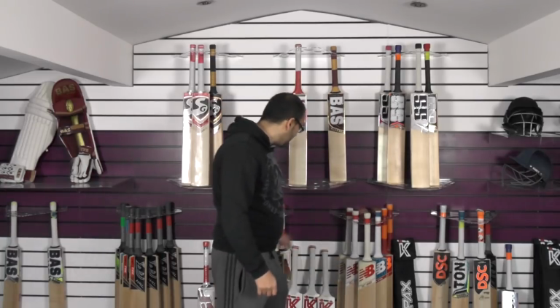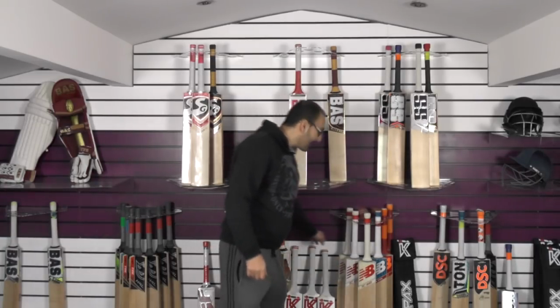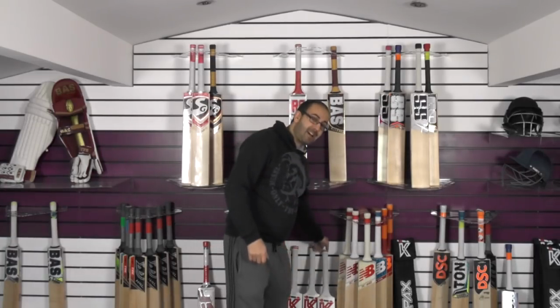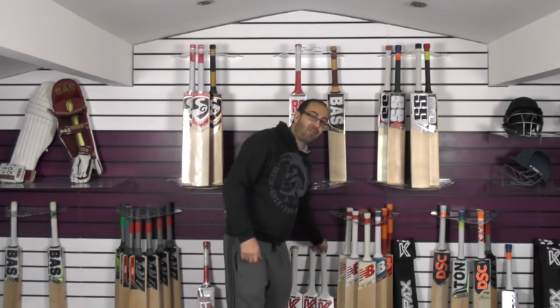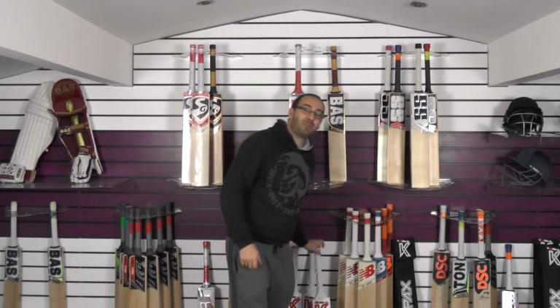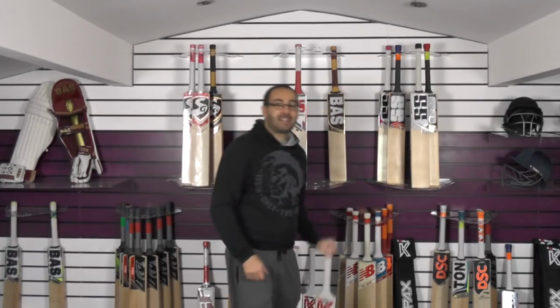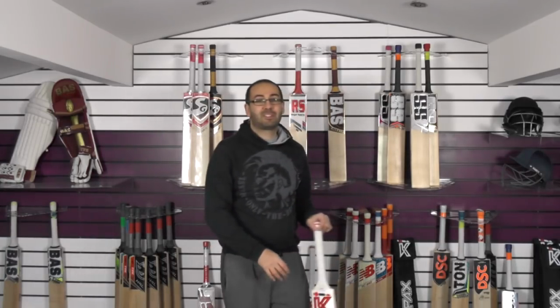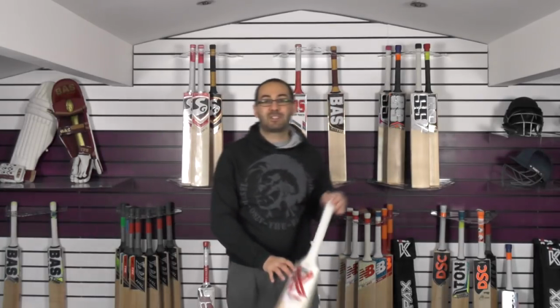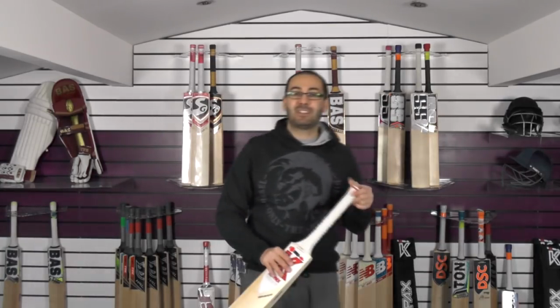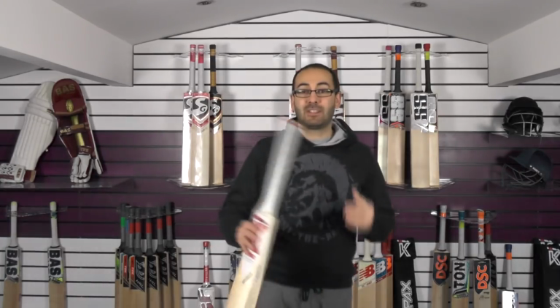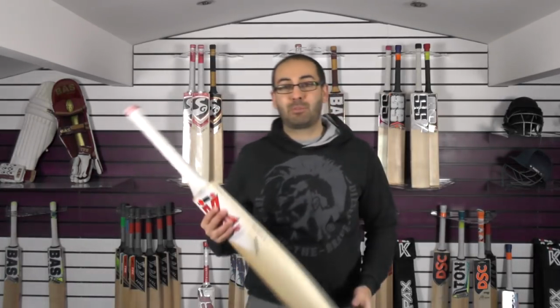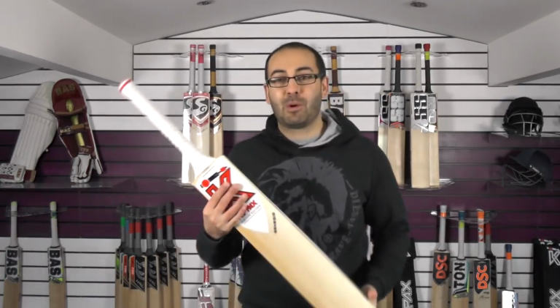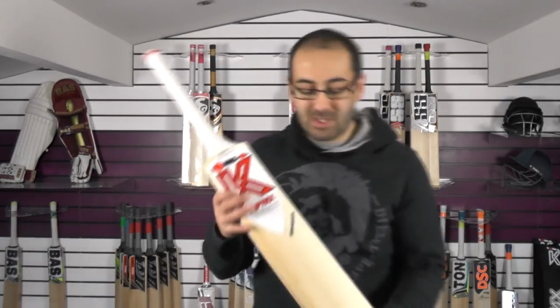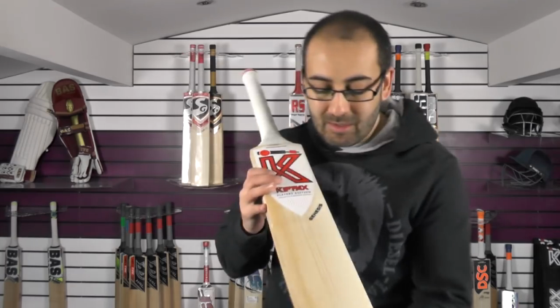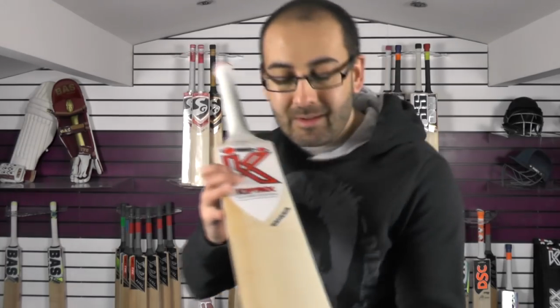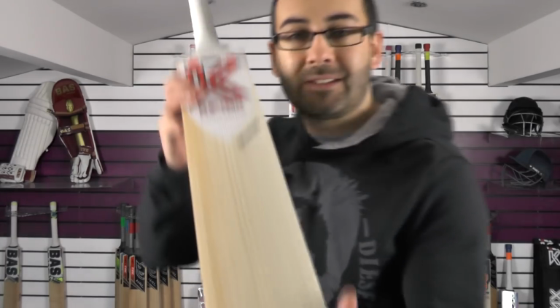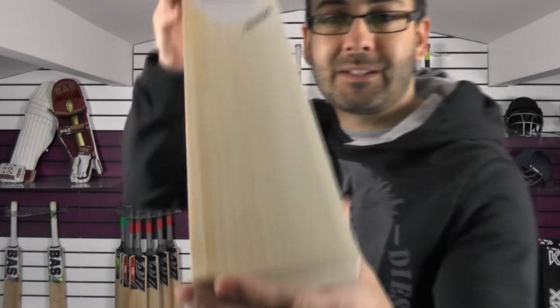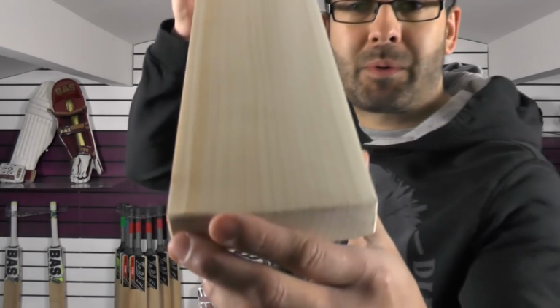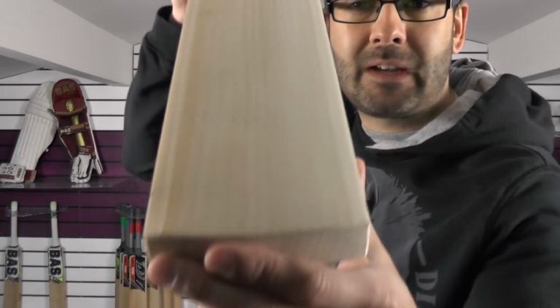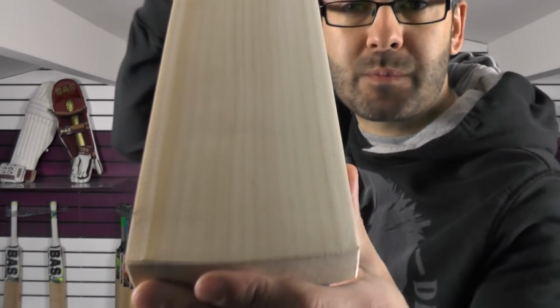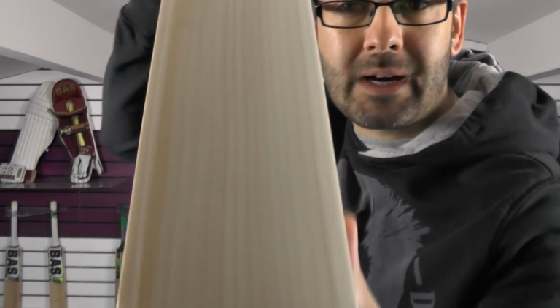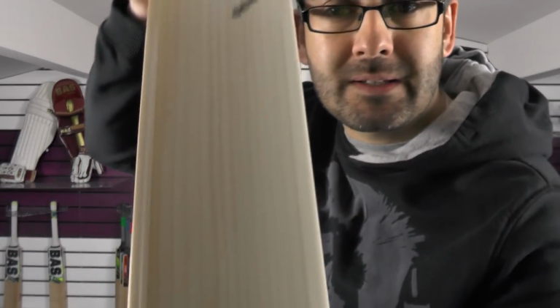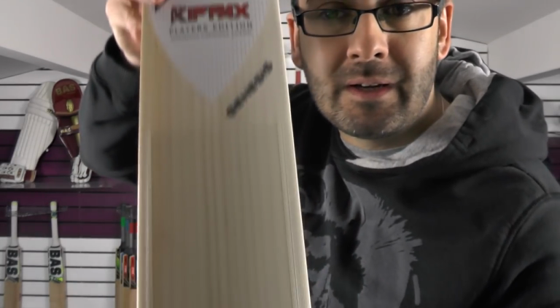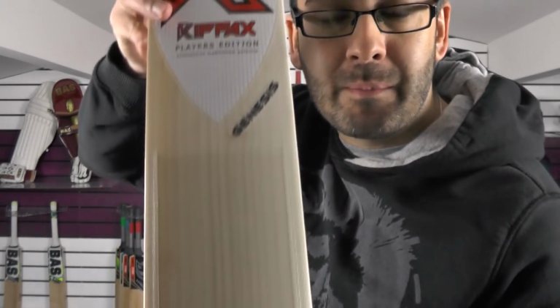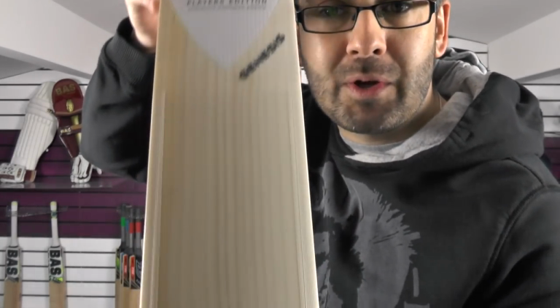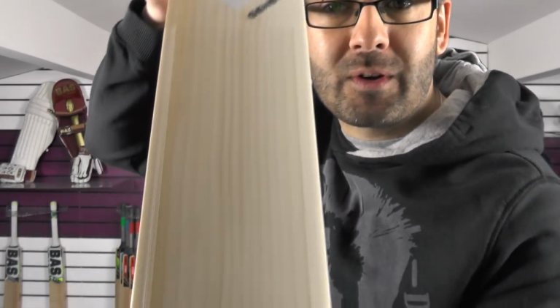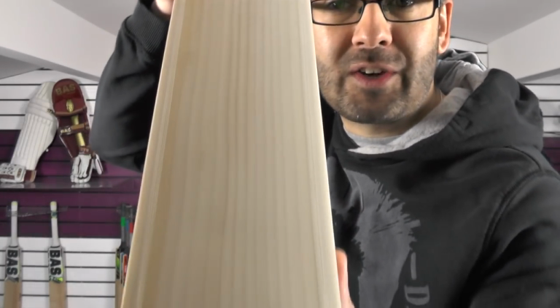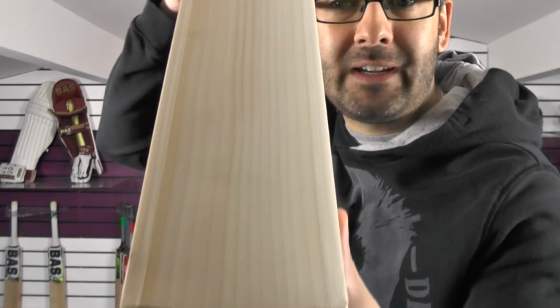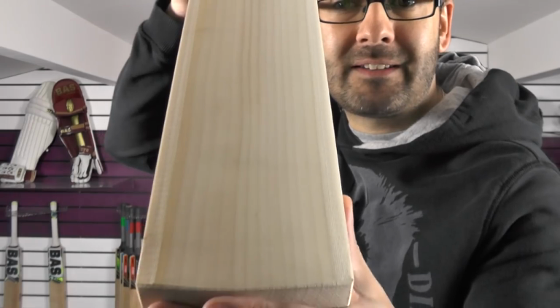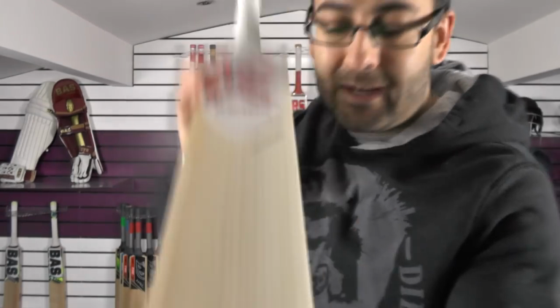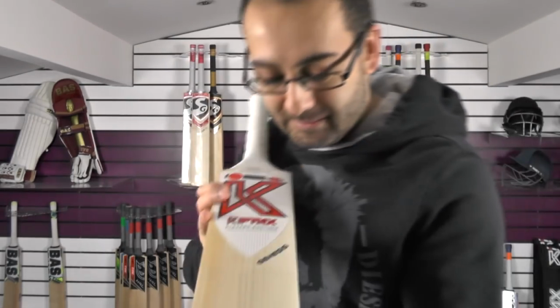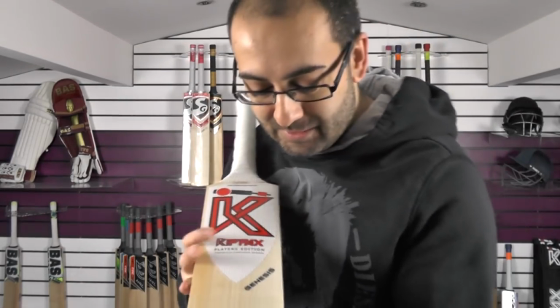We're going to start off with this absolute stunner. If this was a beauty competition I would say this one would probably take the first prize. Beautiful looking grains, absolutely stunning.